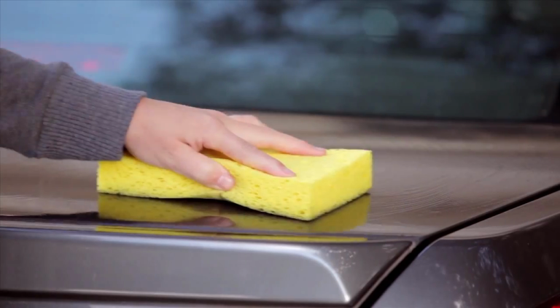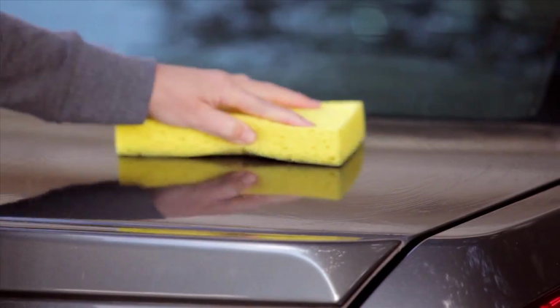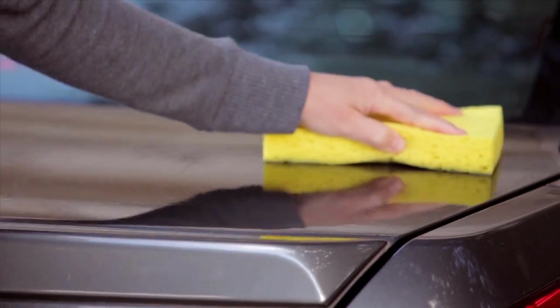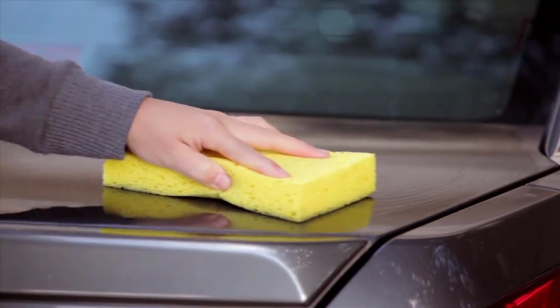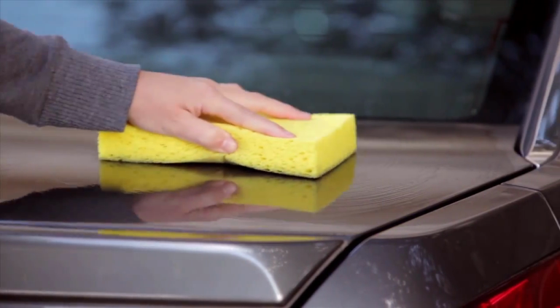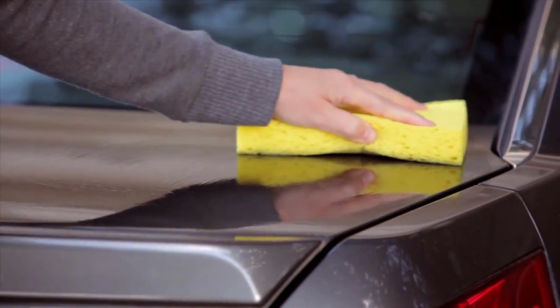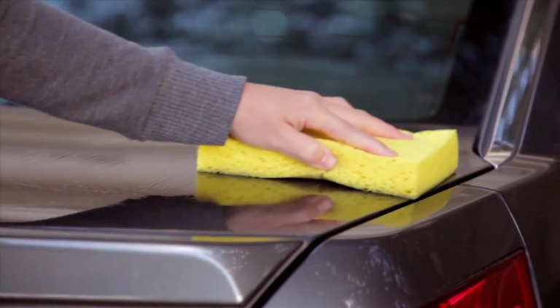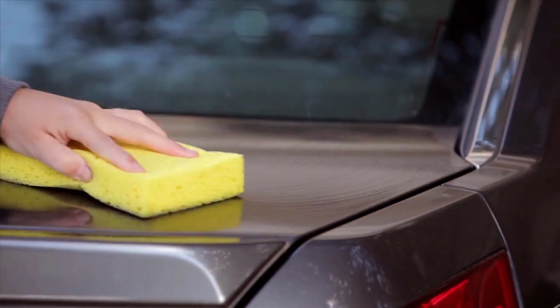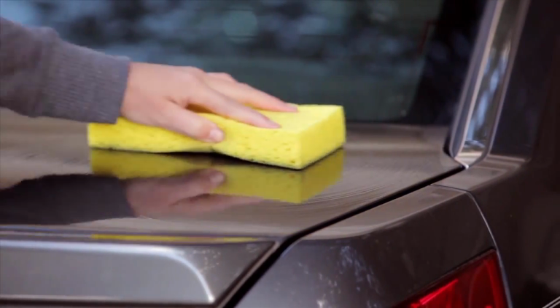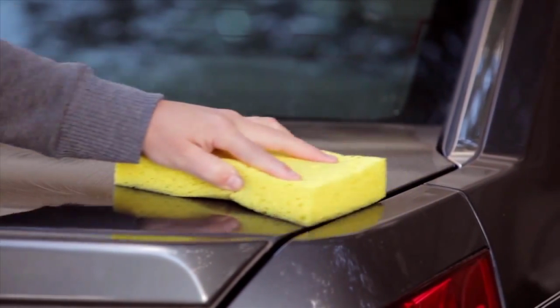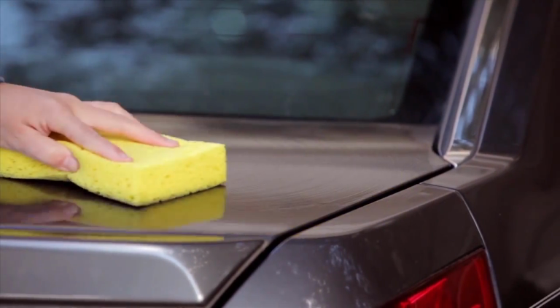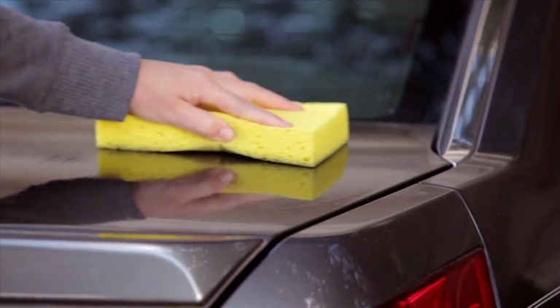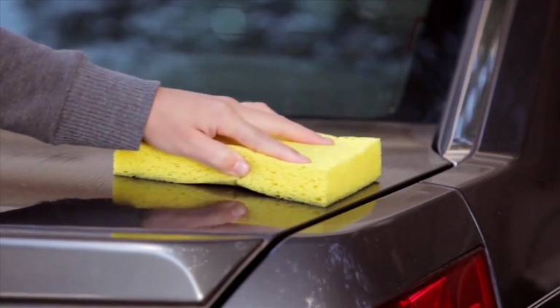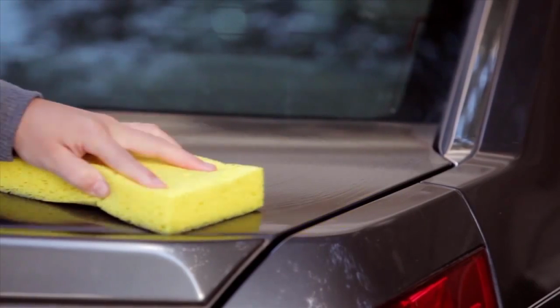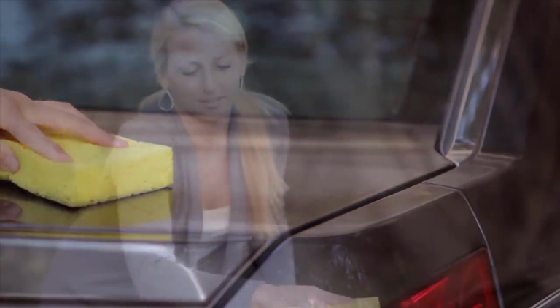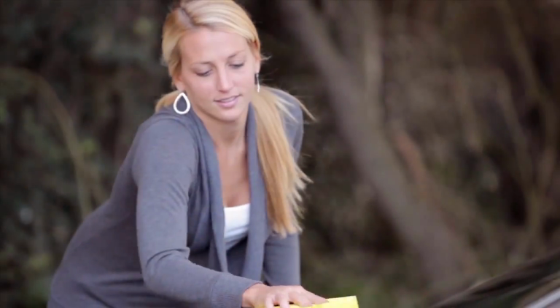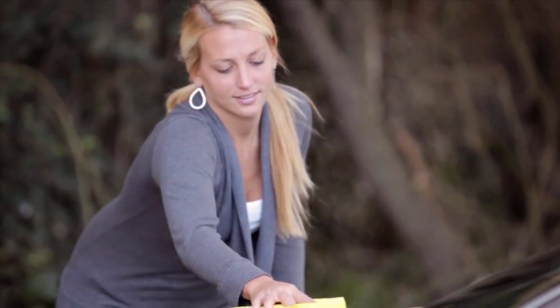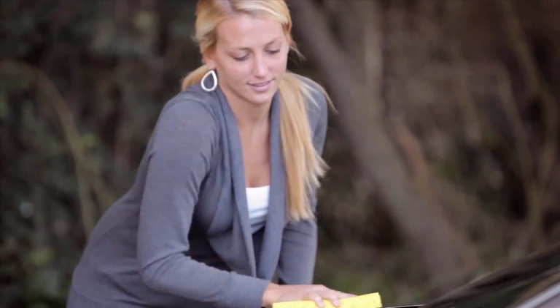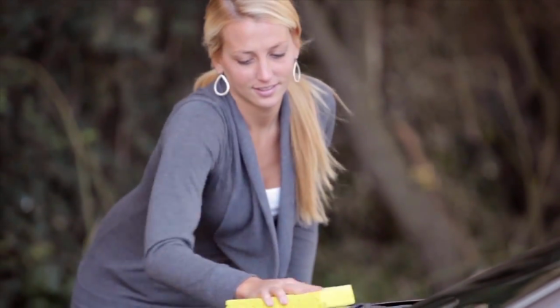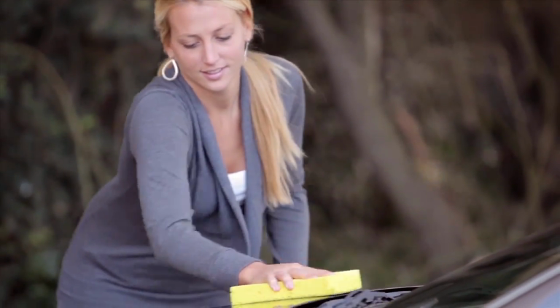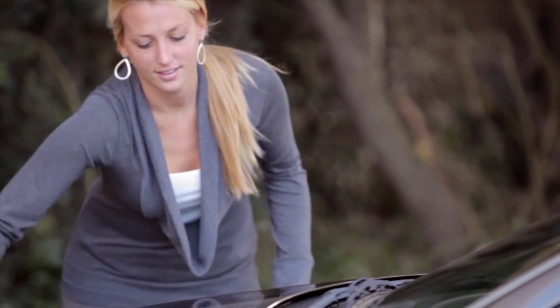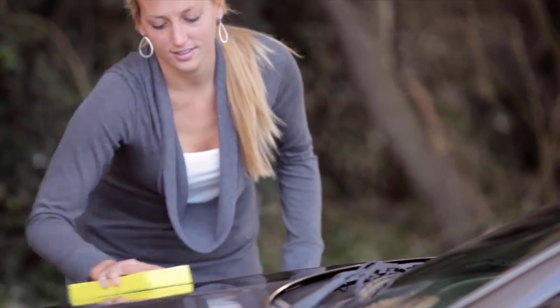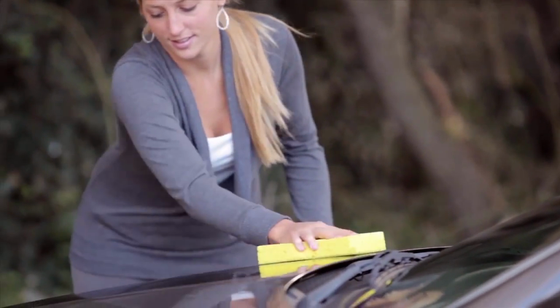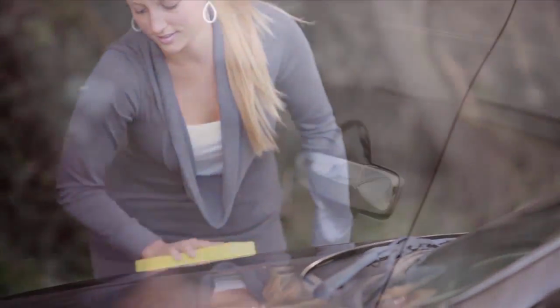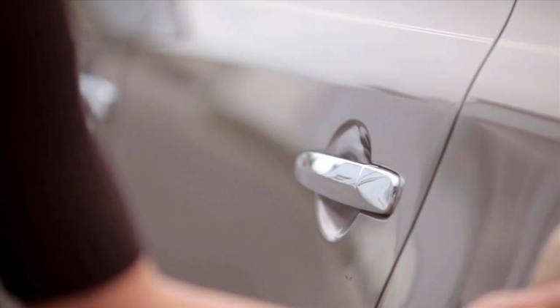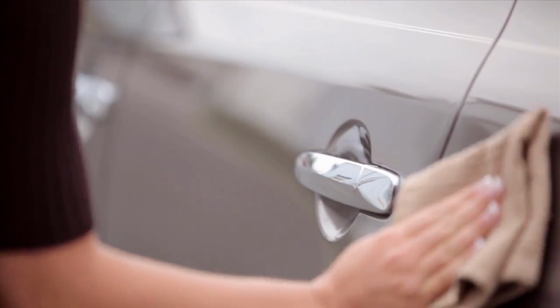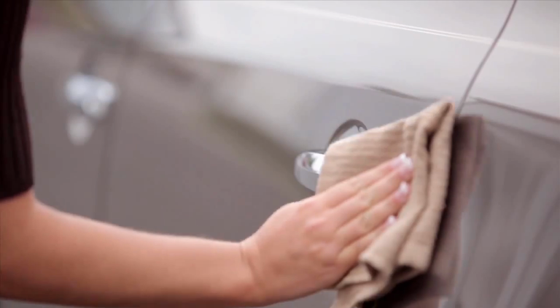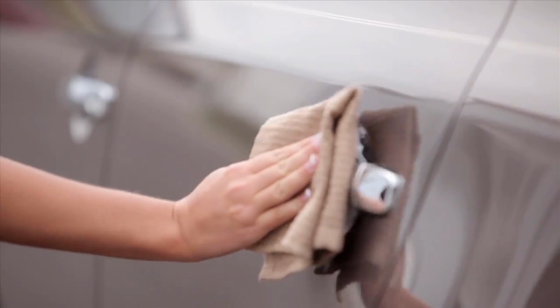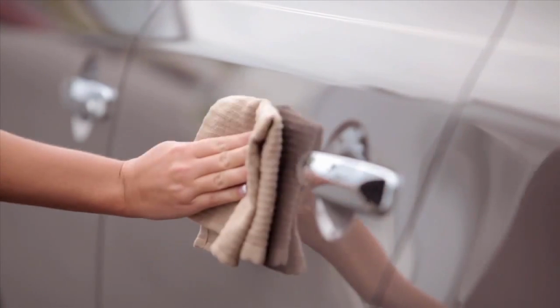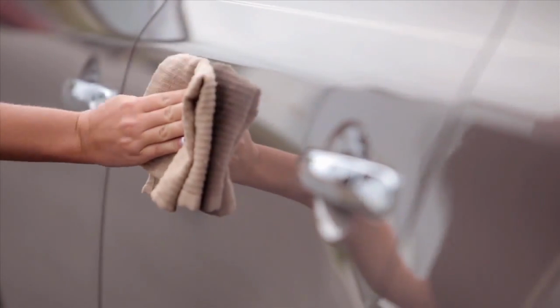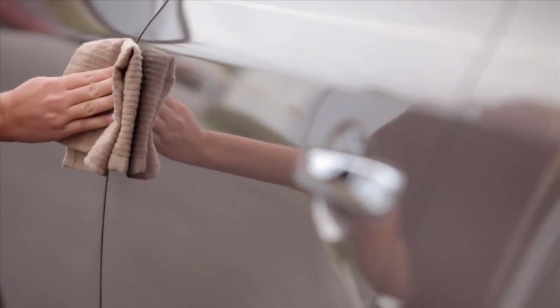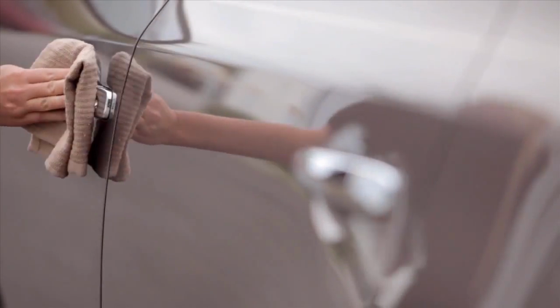To wash your new Nissan, remove dirt with a wet sponge and plenty of water. Use a mild soap or gentle dishwashing liquid mixed with clean lukewarm water. Then rinse with clear water.